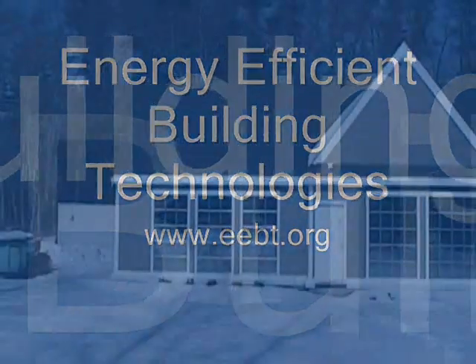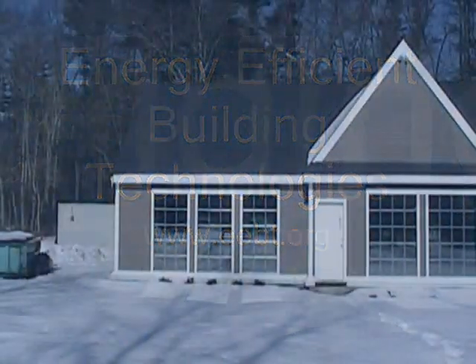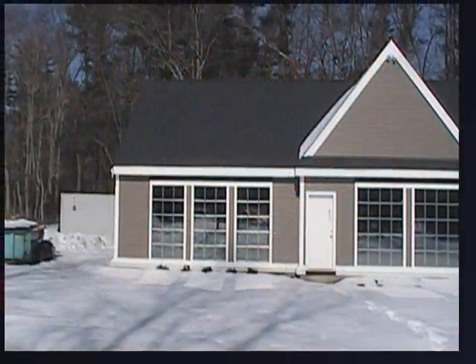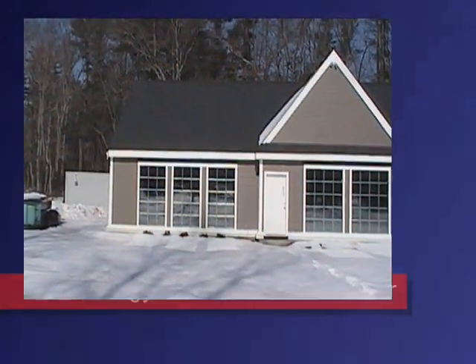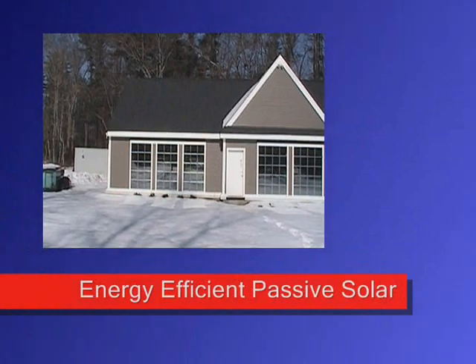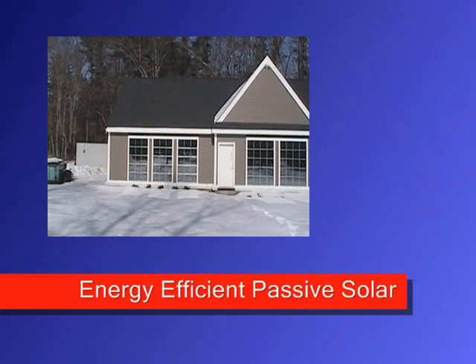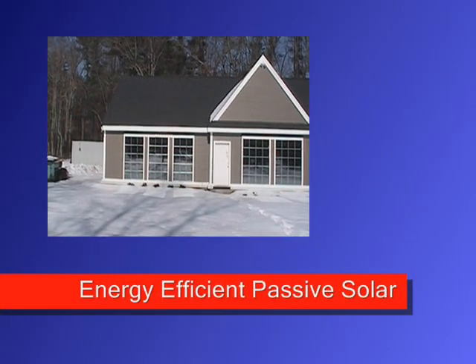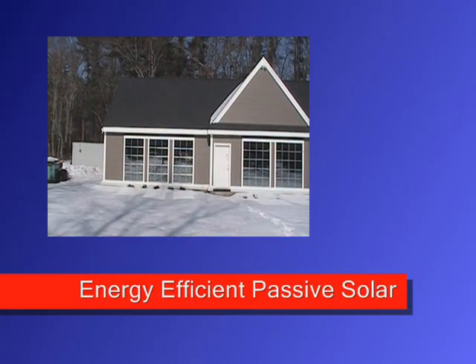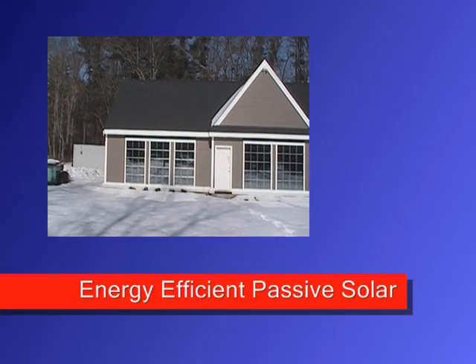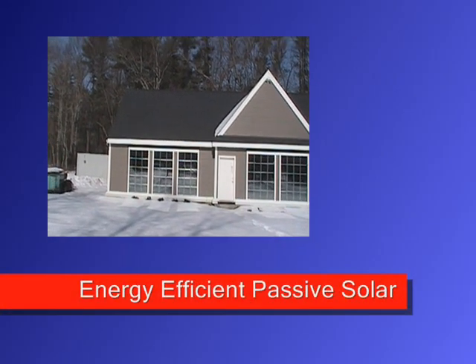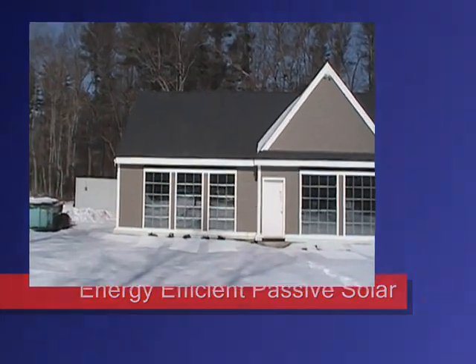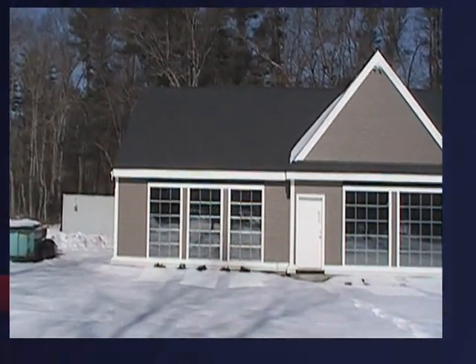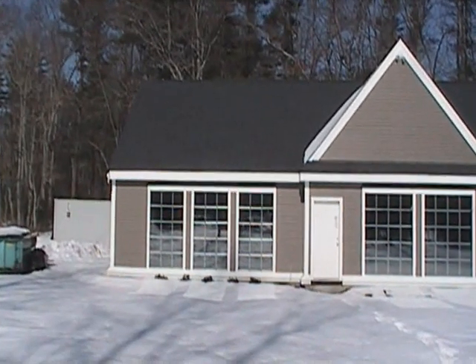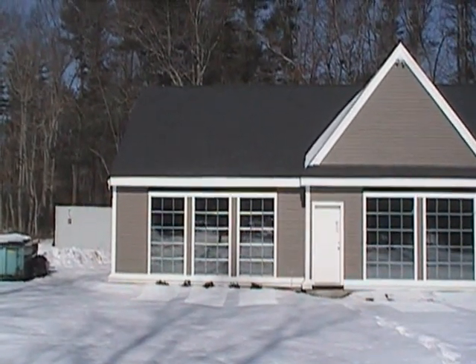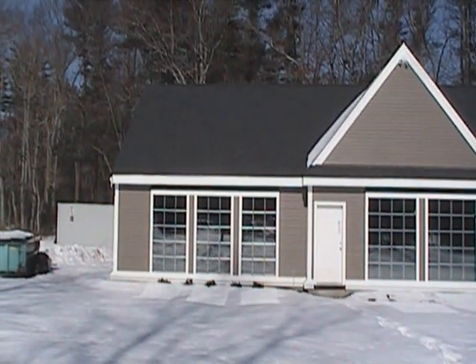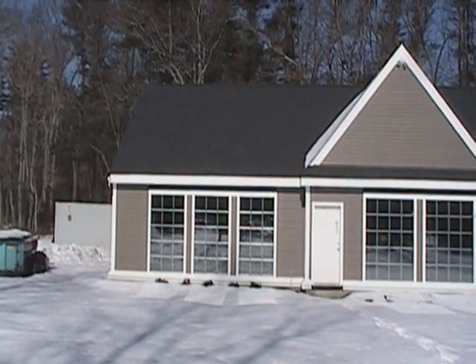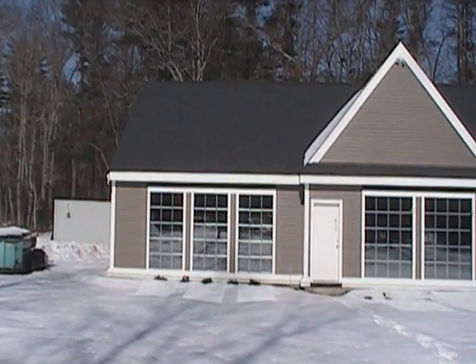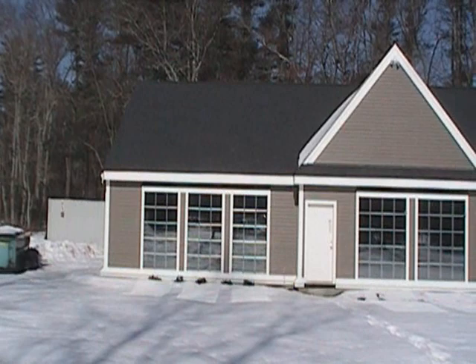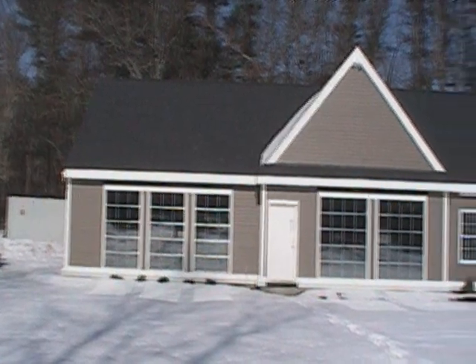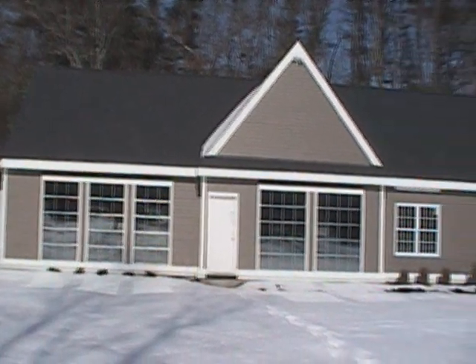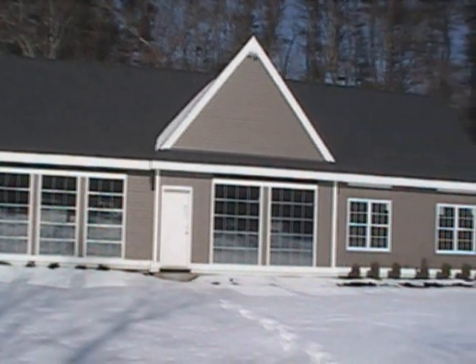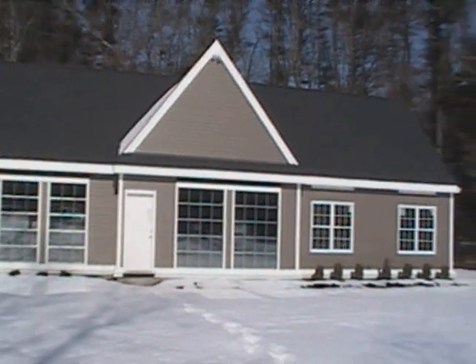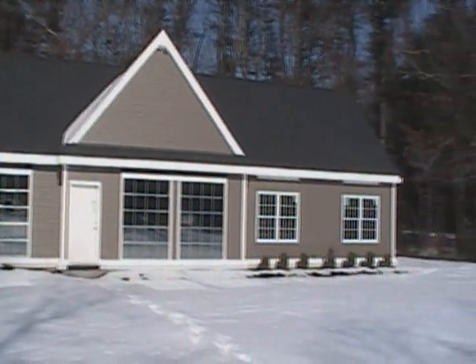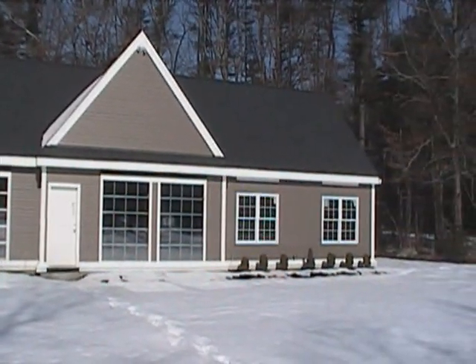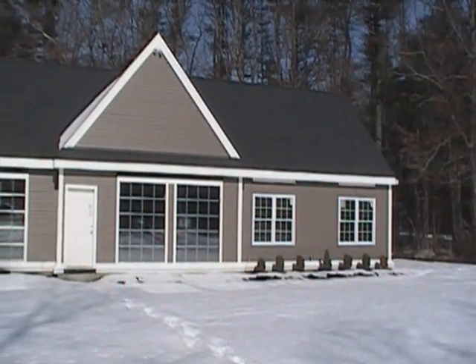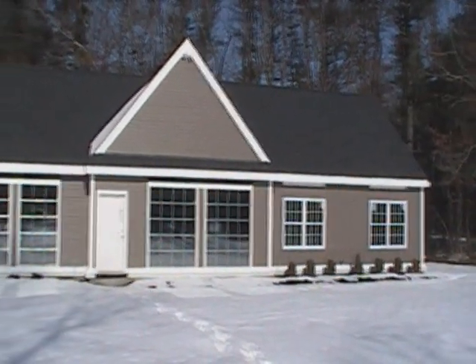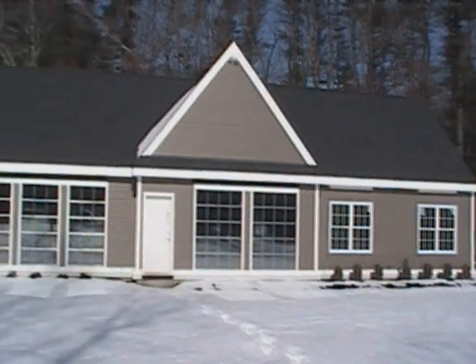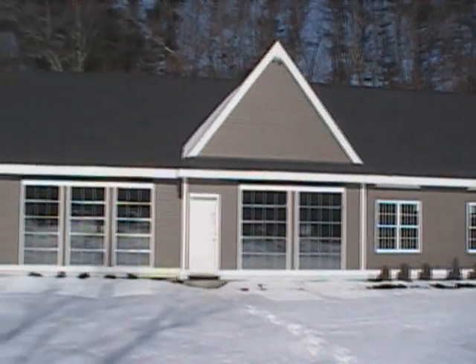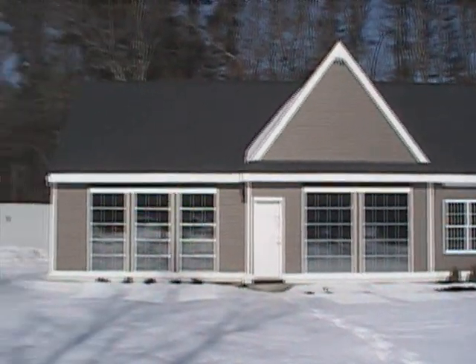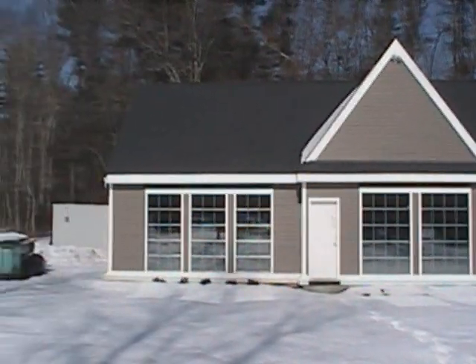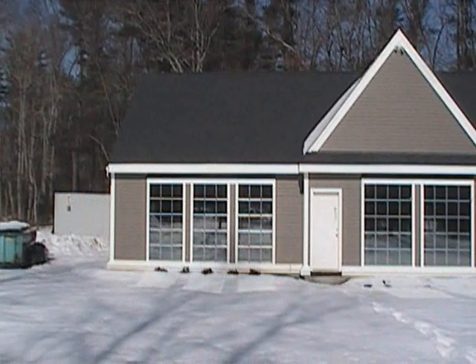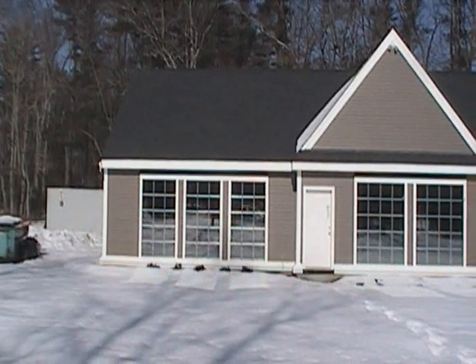All right, so it's January 31st, 2009, good afternoon time. This is a solar house, a passive solar home that we built at 101 Tisbequin Street, Millboro, Mass.